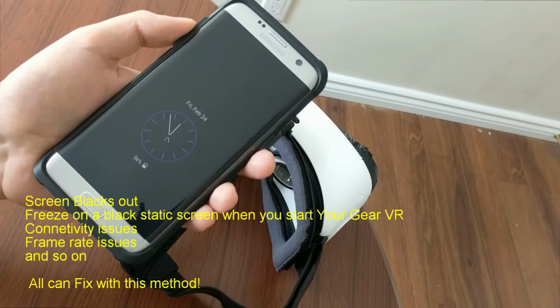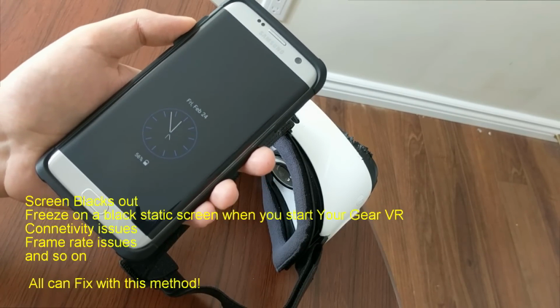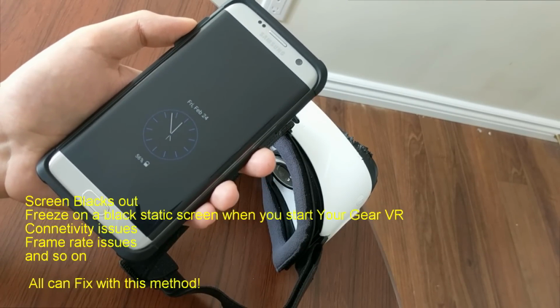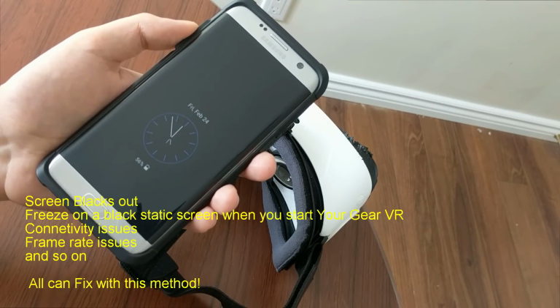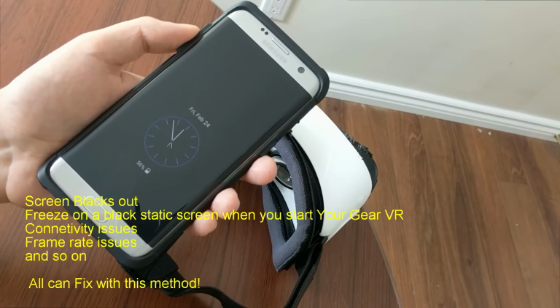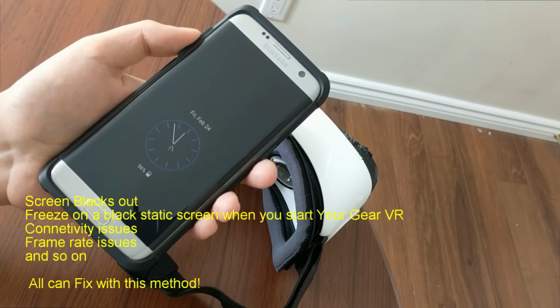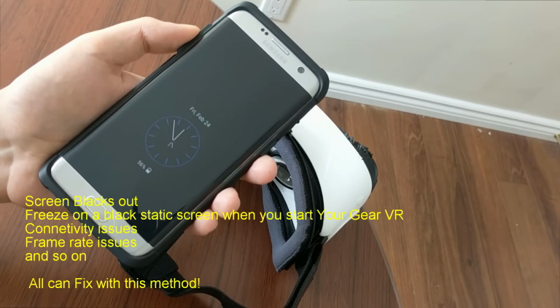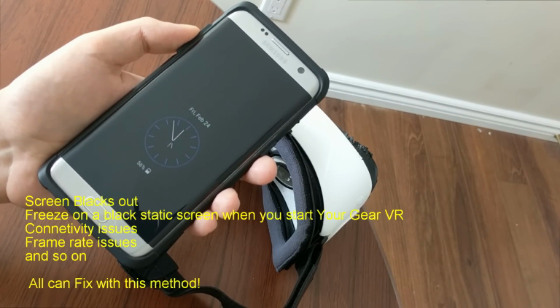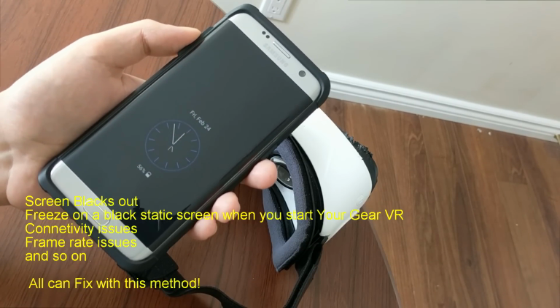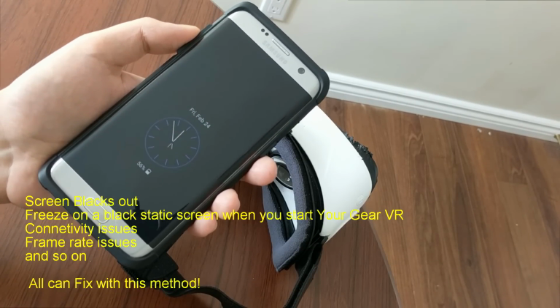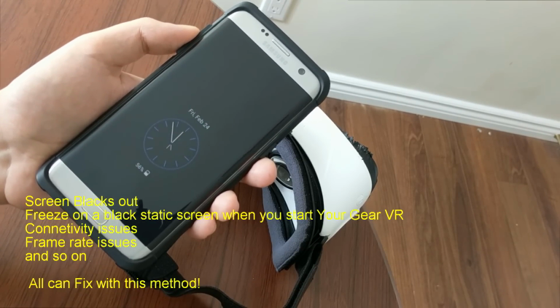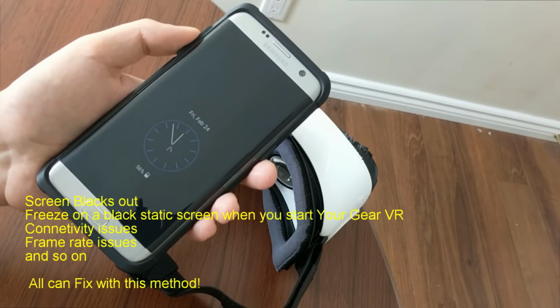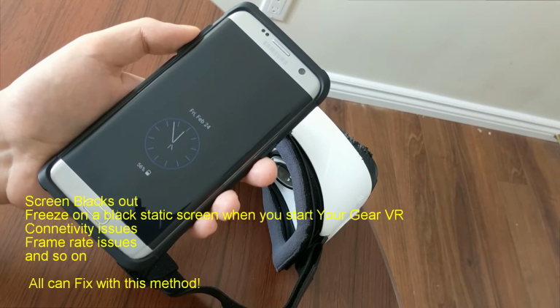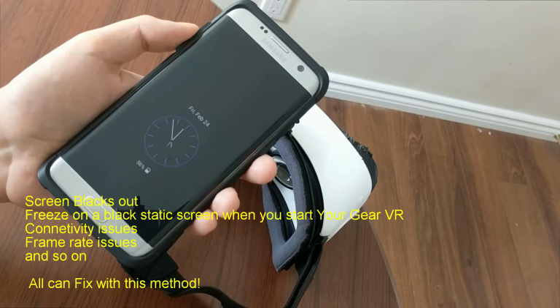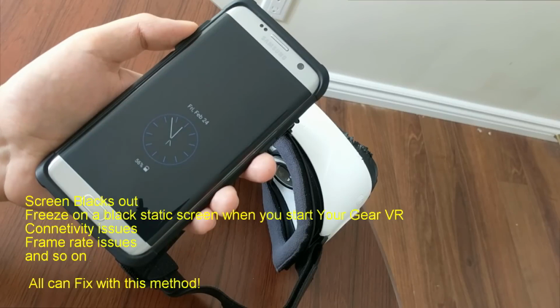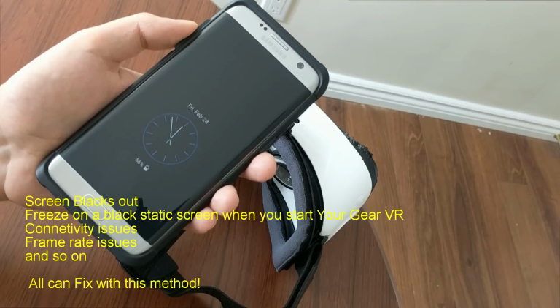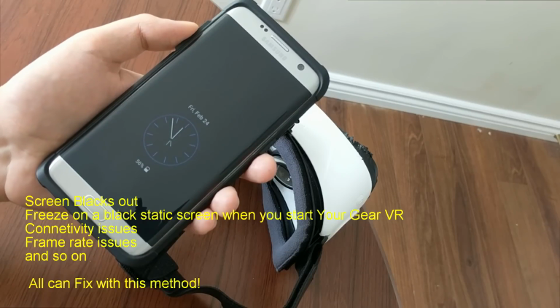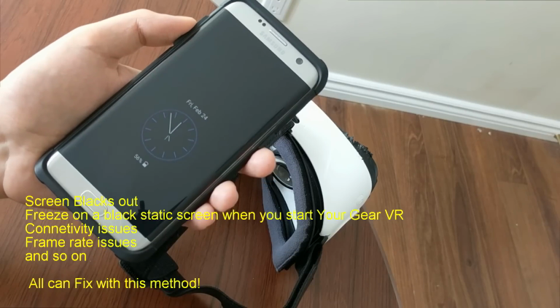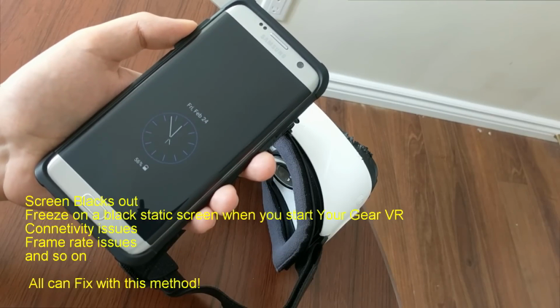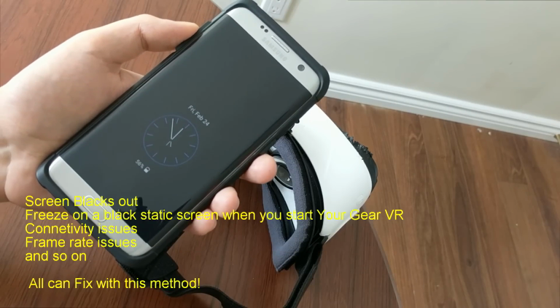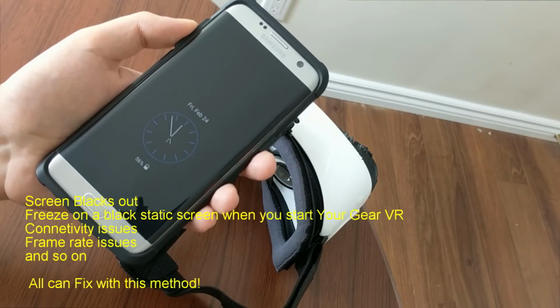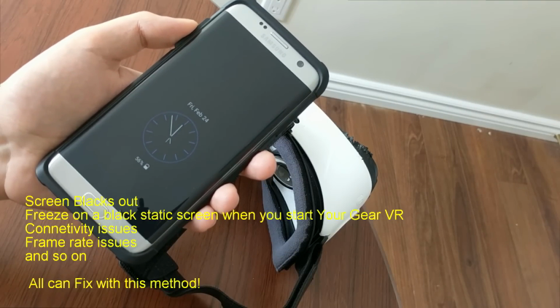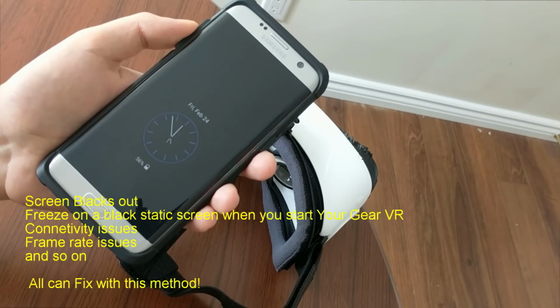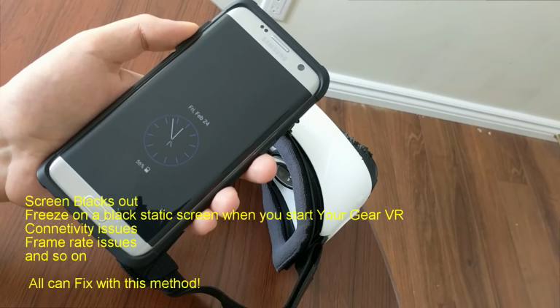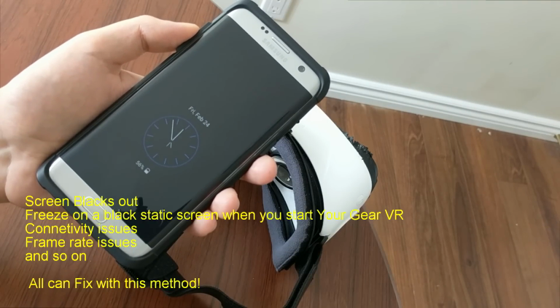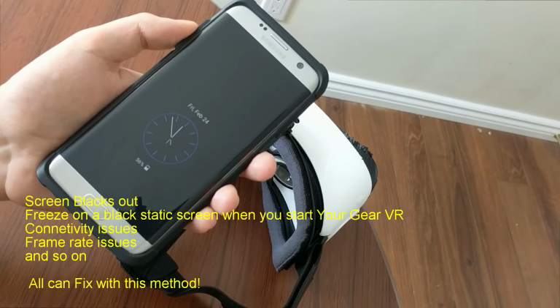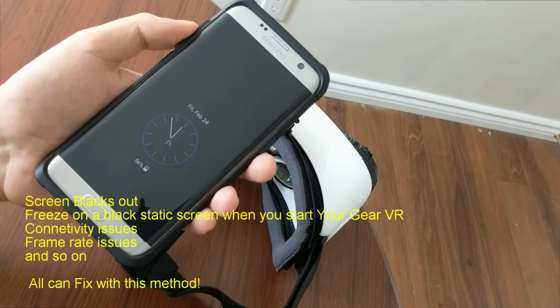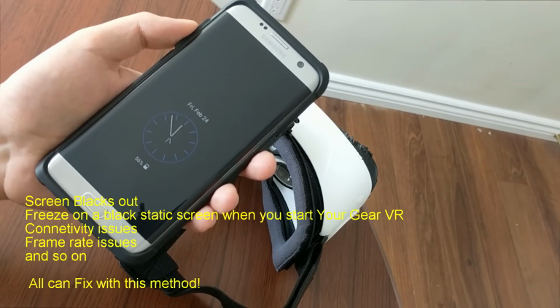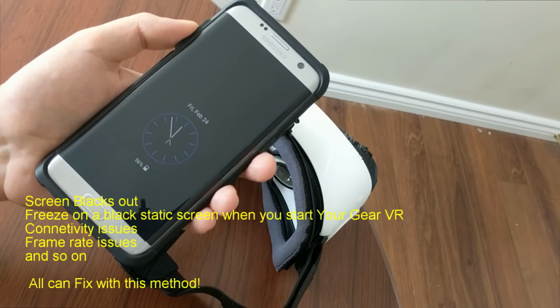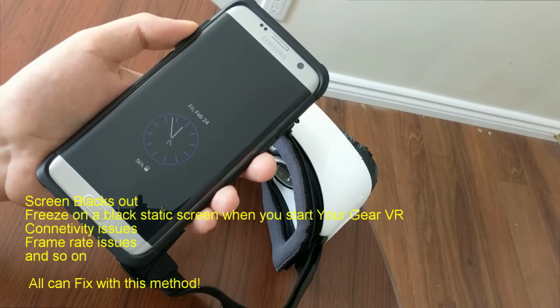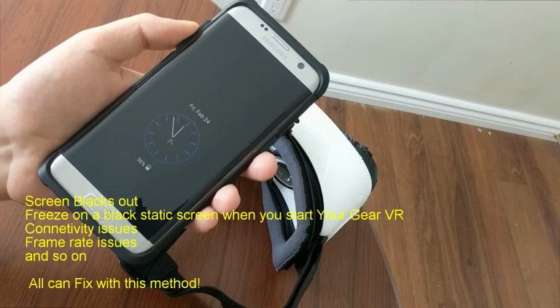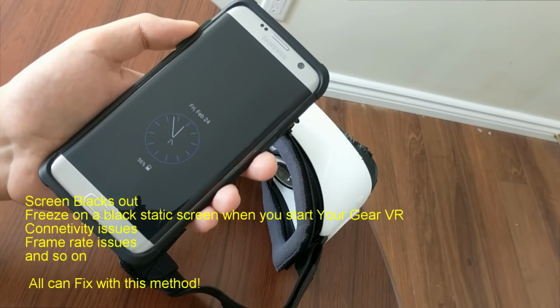In this video I will show you how to fix all of the problems and cast your Gear VR to your TV using a Chromecast. Let's do it!